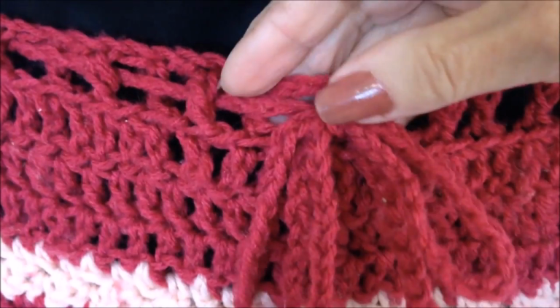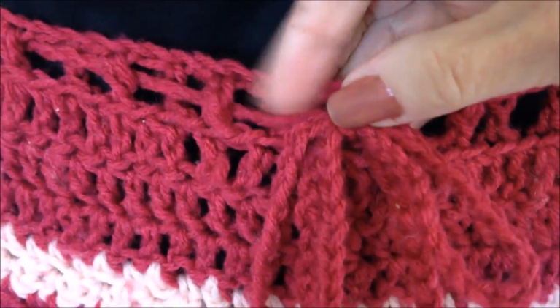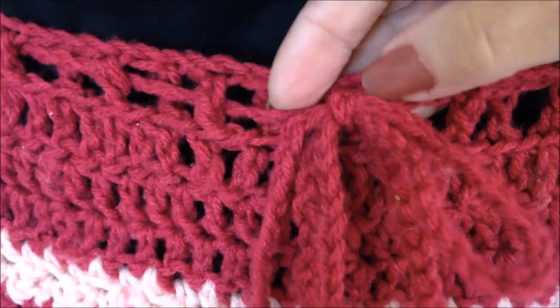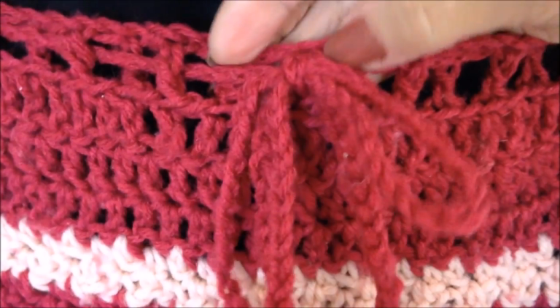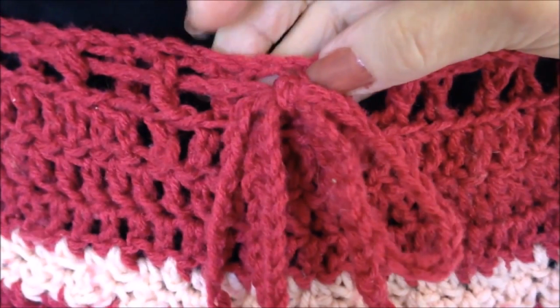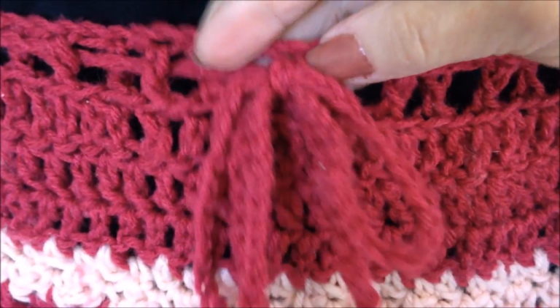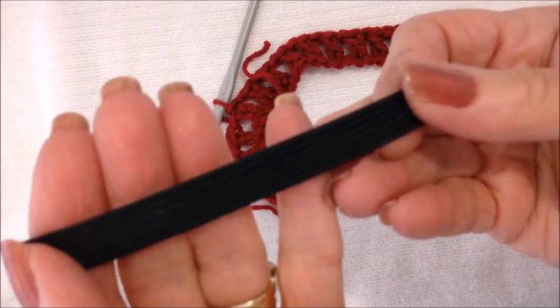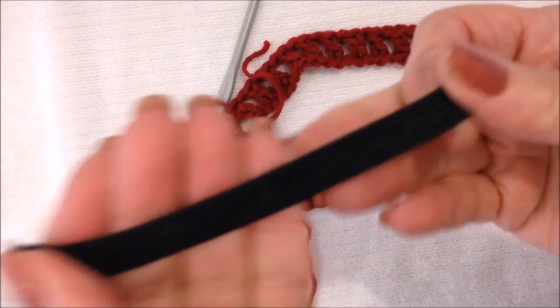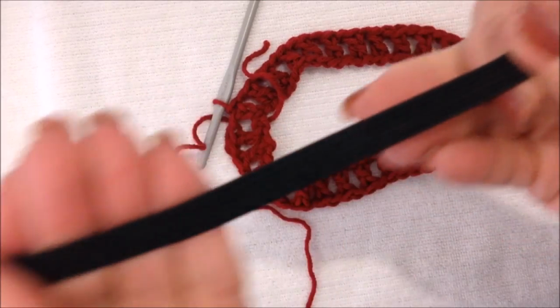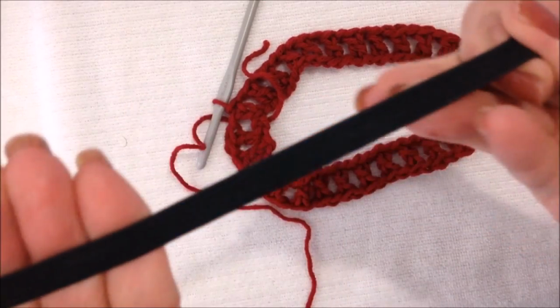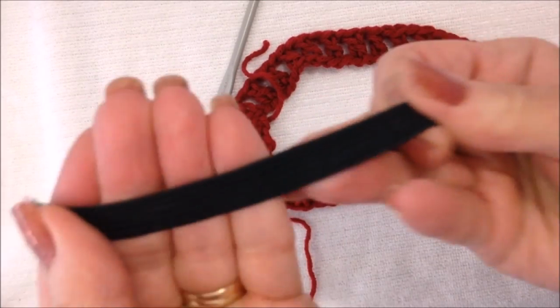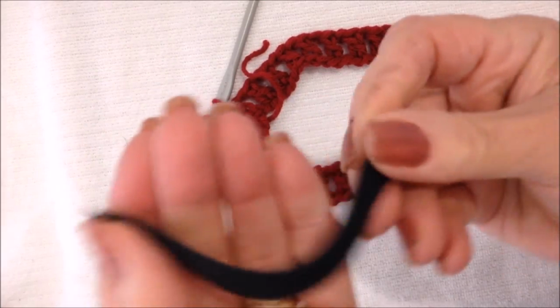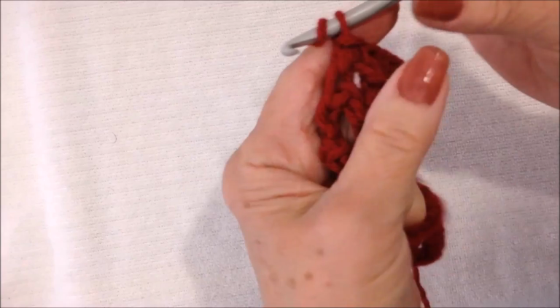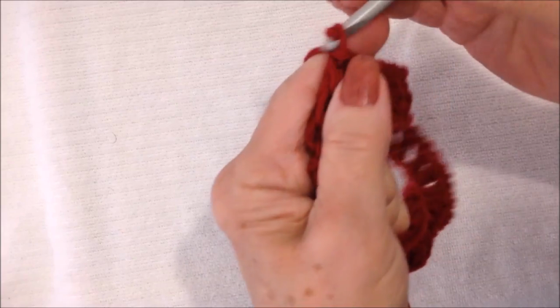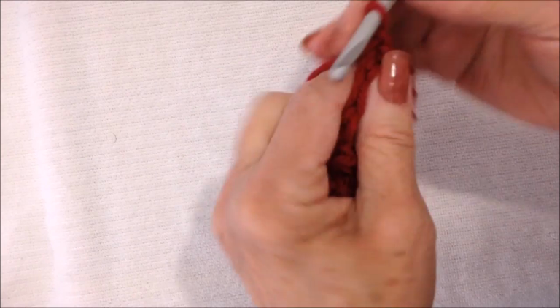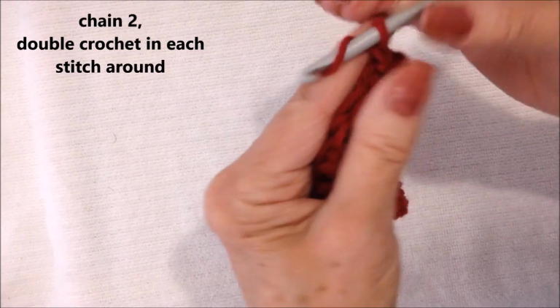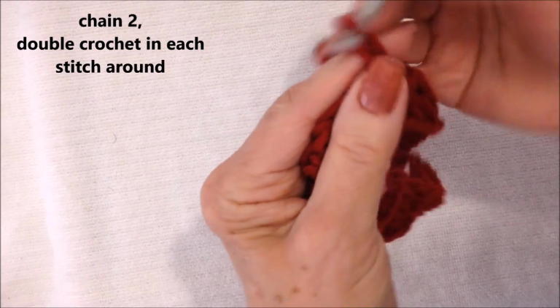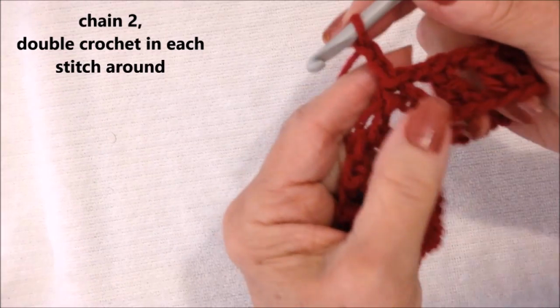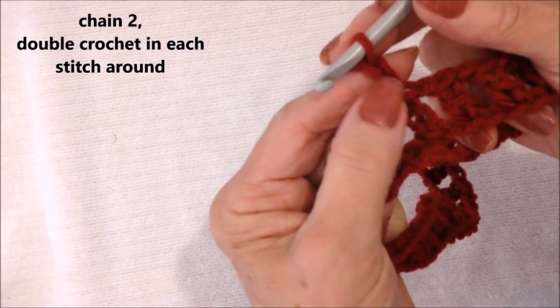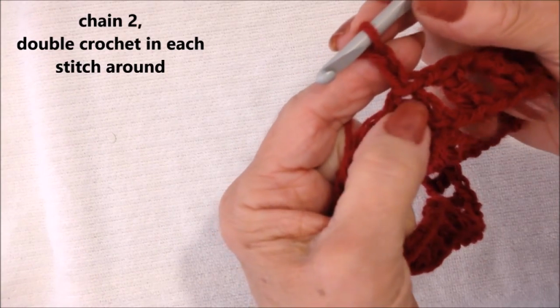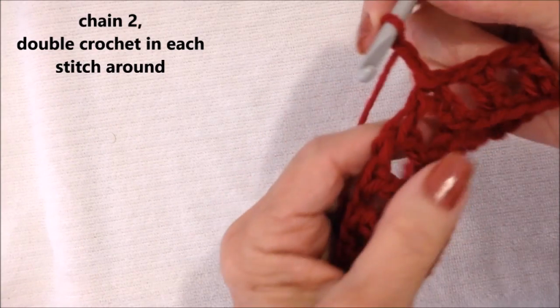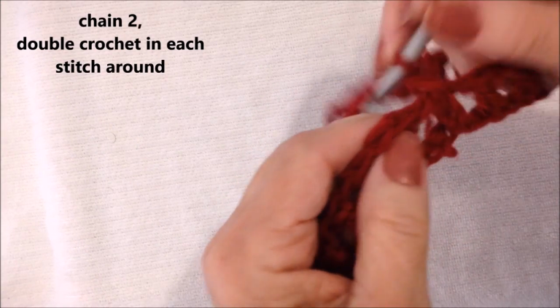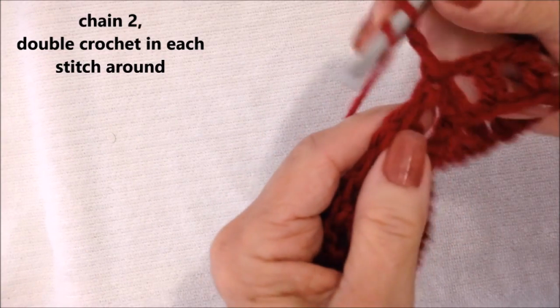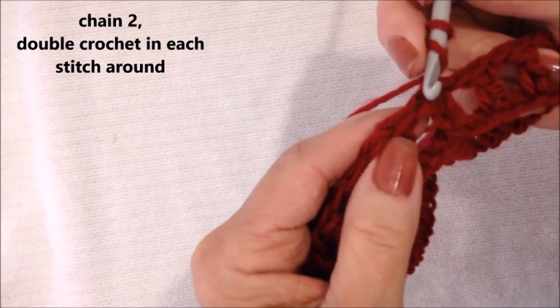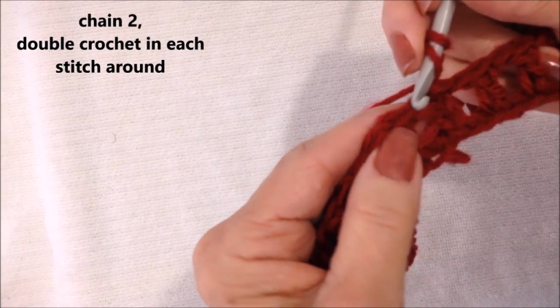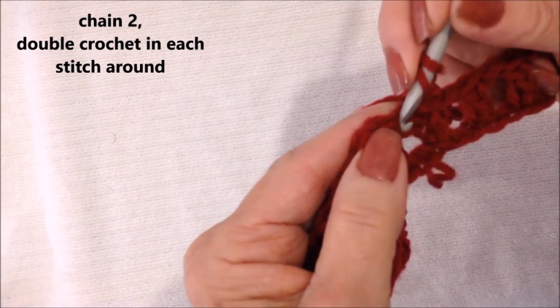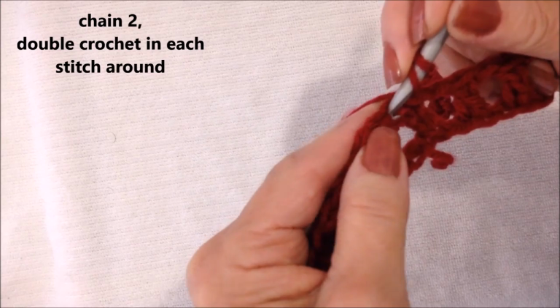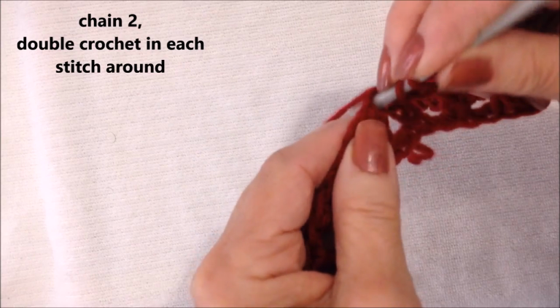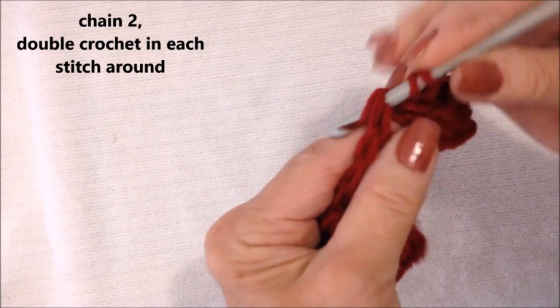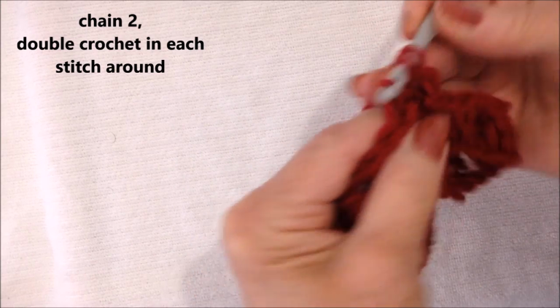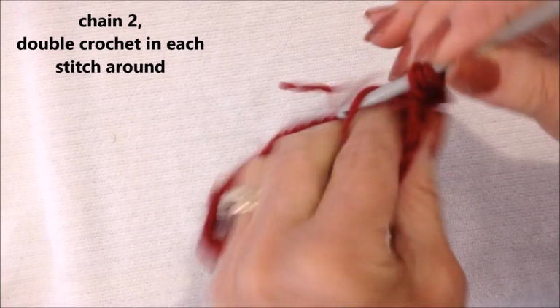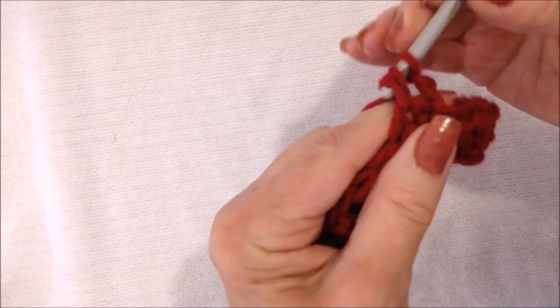To wear it, you can either pass a chain cord through it or you could pass some elastic. So now I'm going to chain 2 — that takes the place of a double crochet.